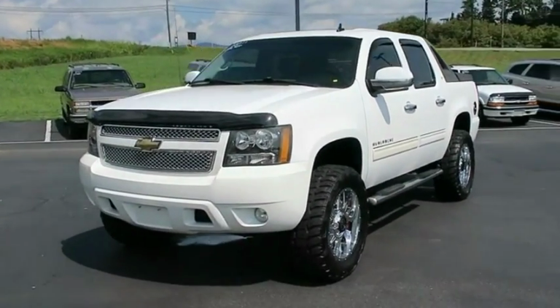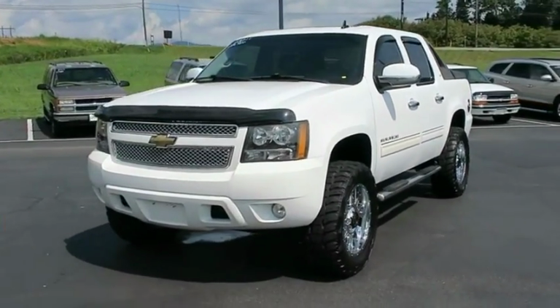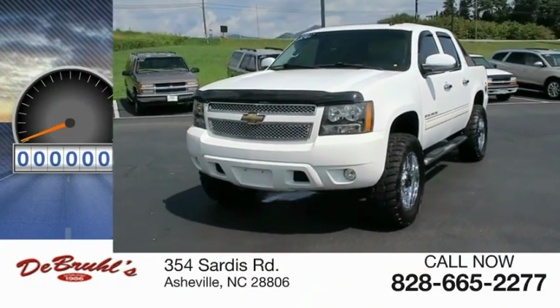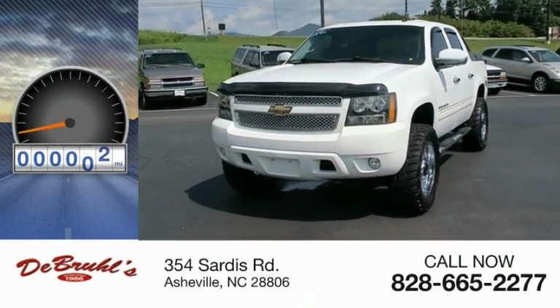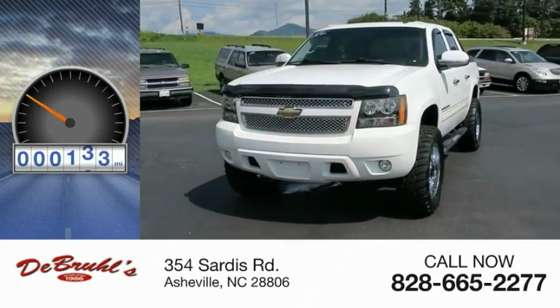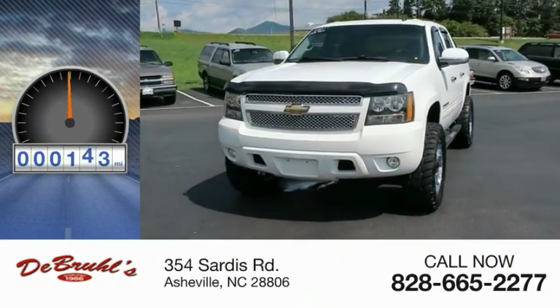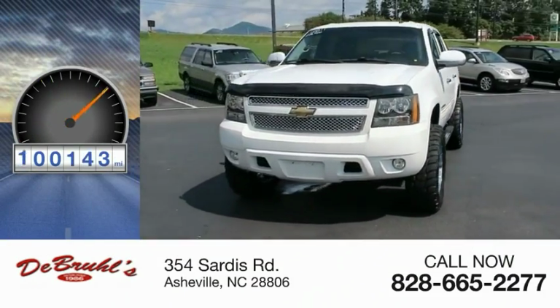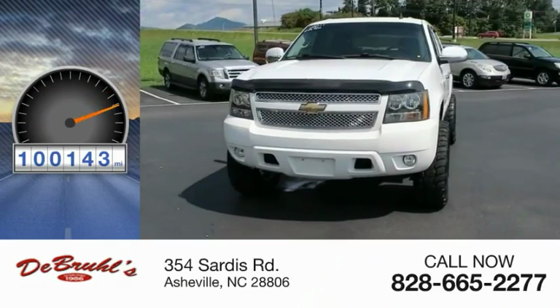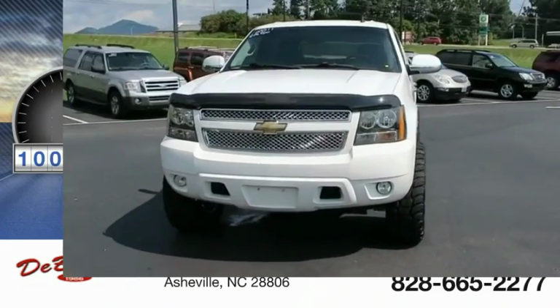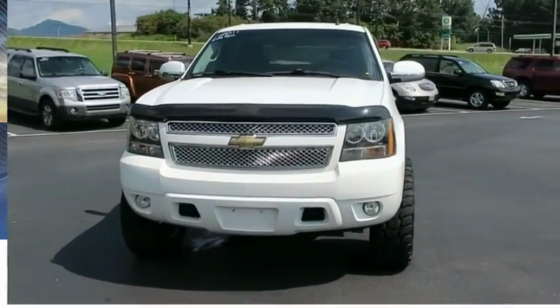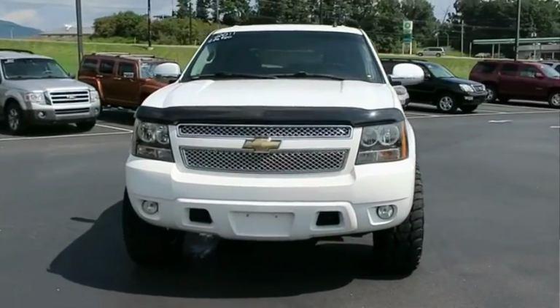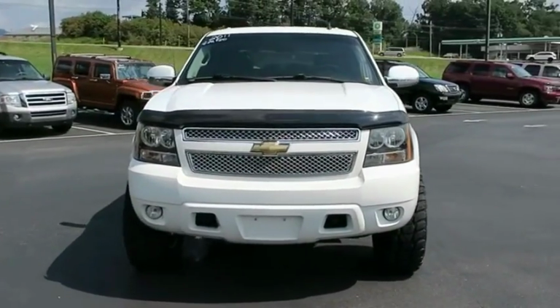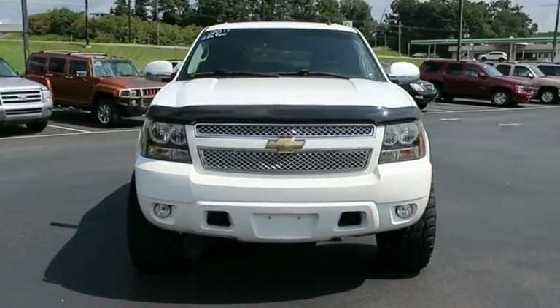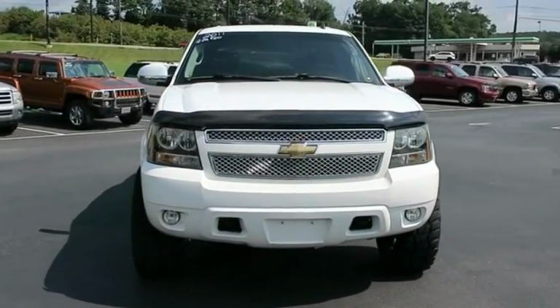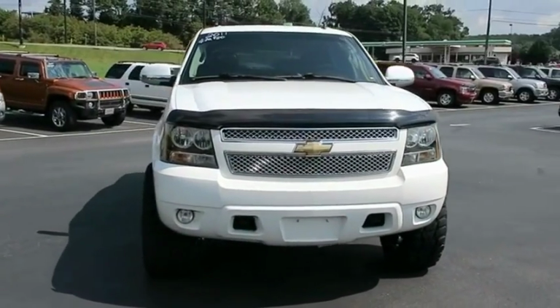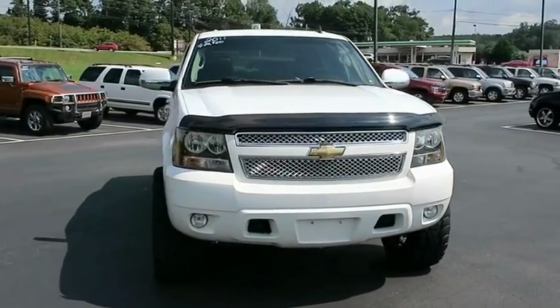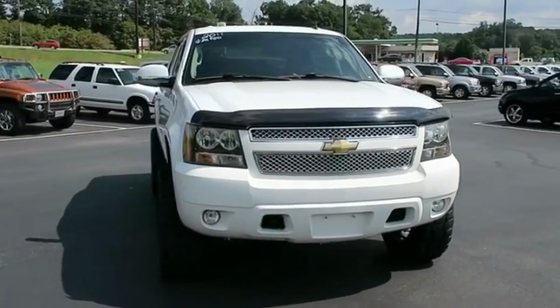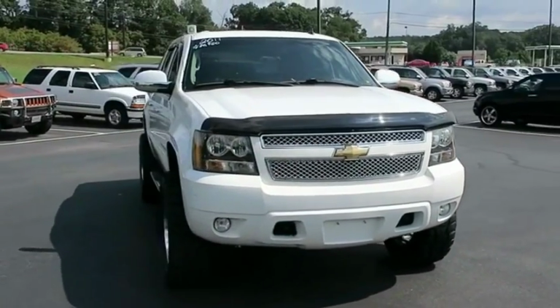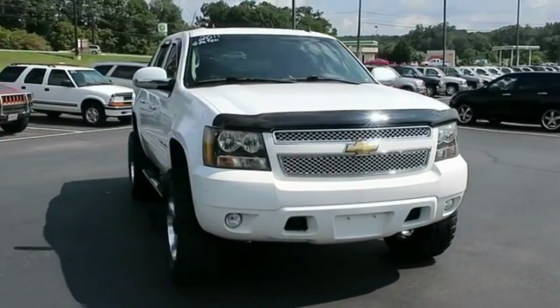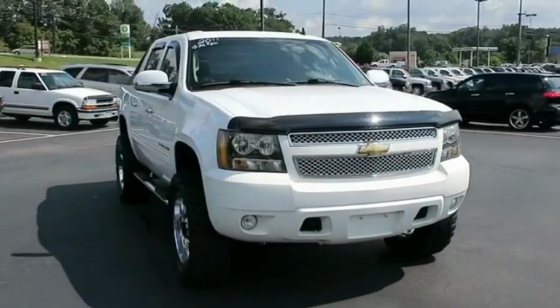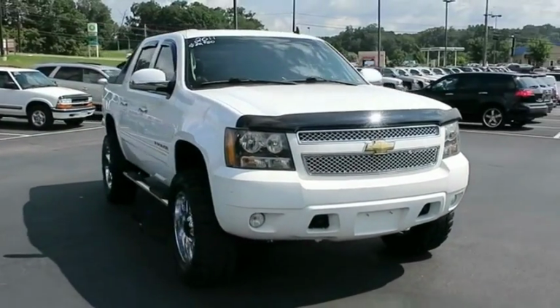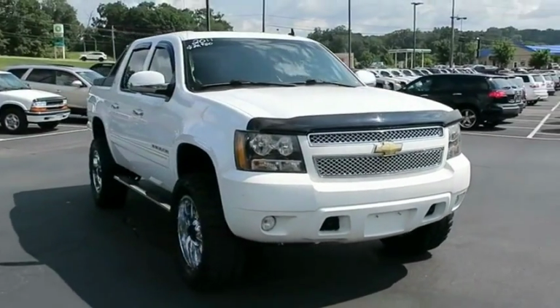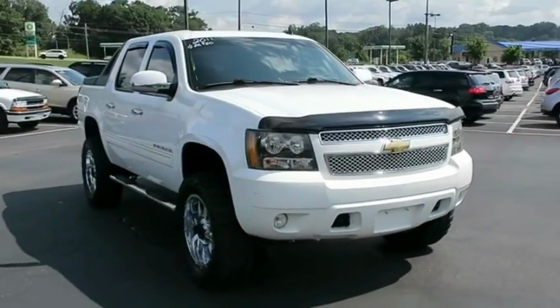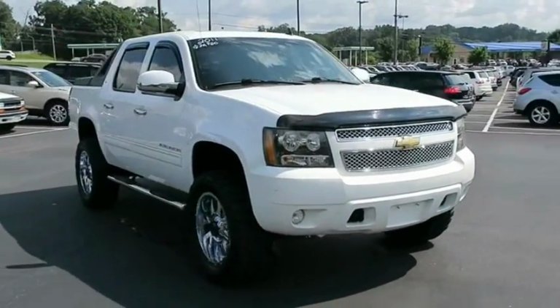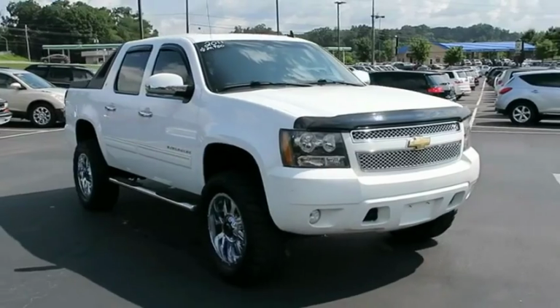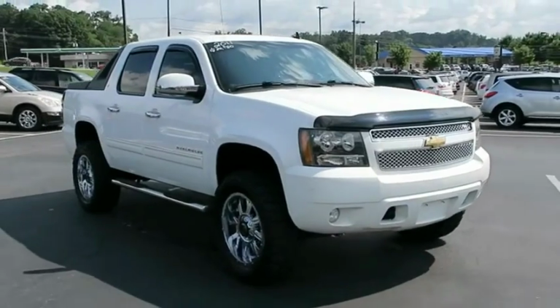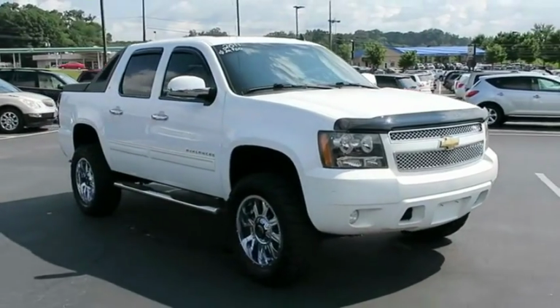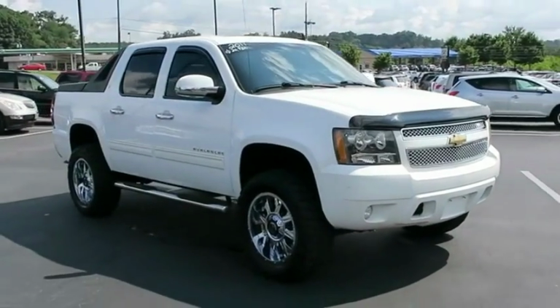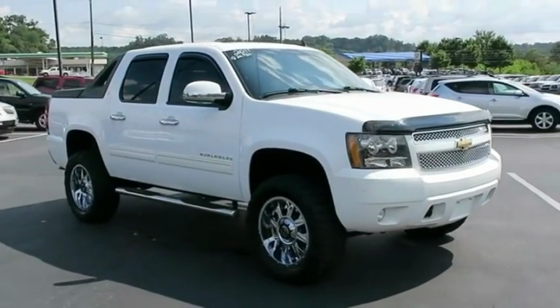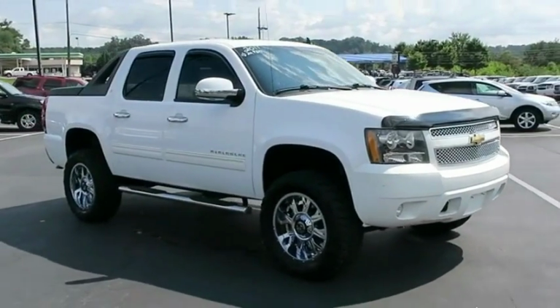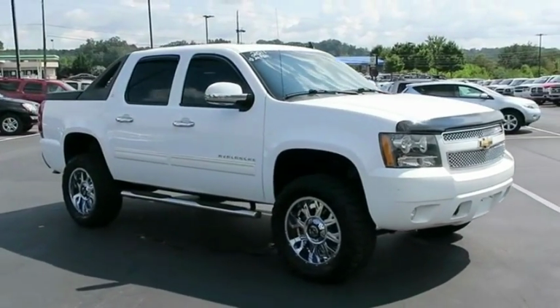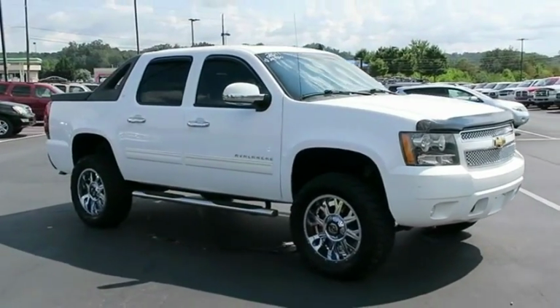This vehicle has less than 105,000 miles. The Chevy Avalanche can transform from an SUV into a full-size pickup truck, all in less than a minute.